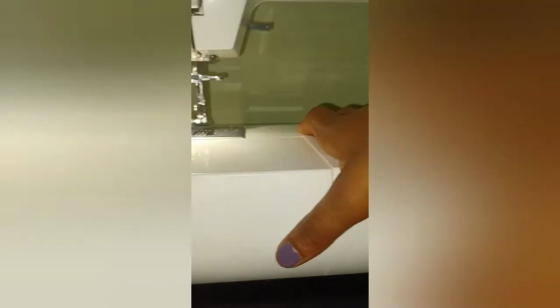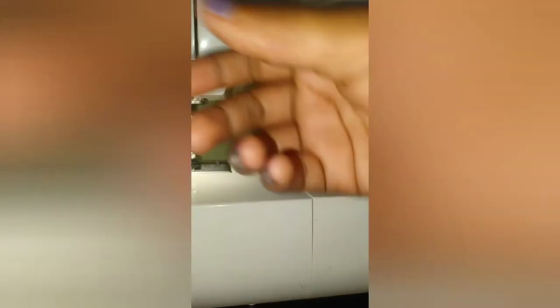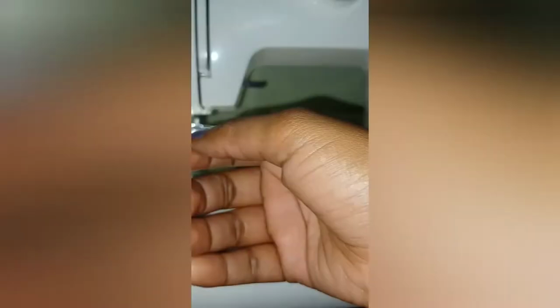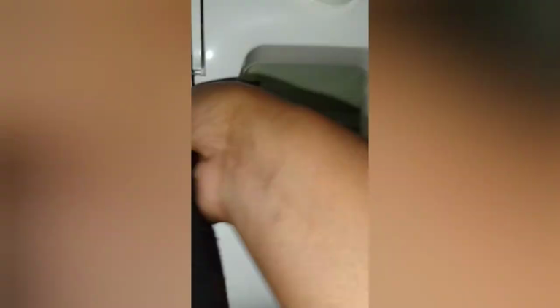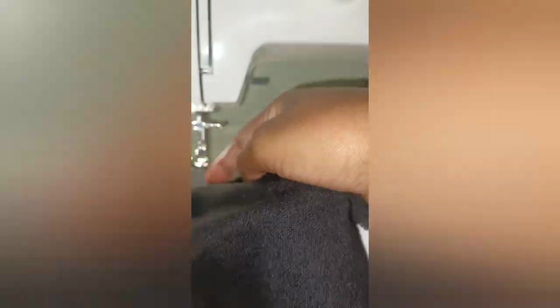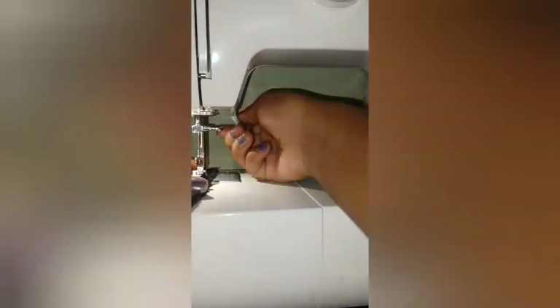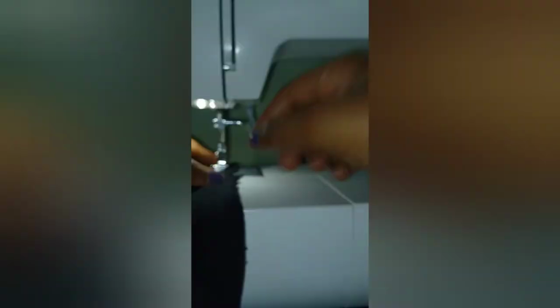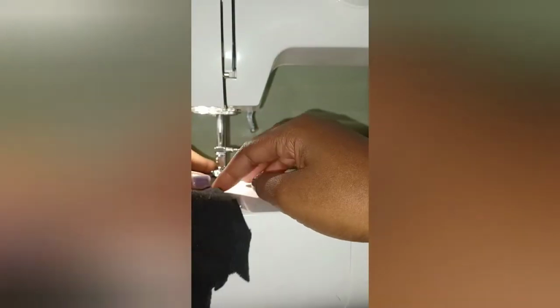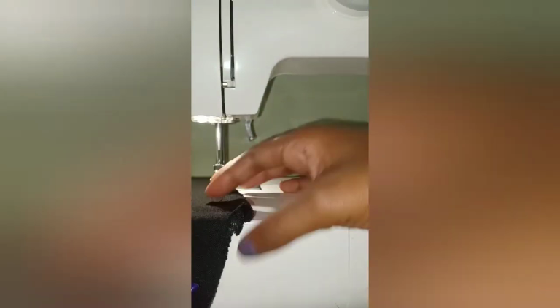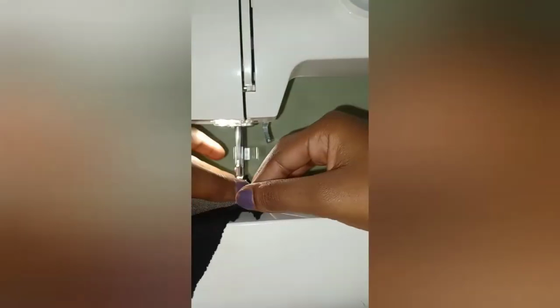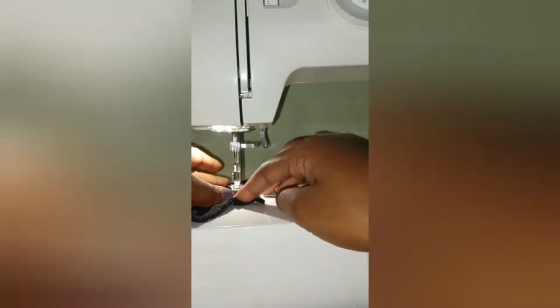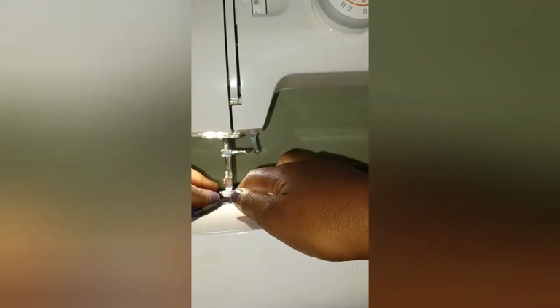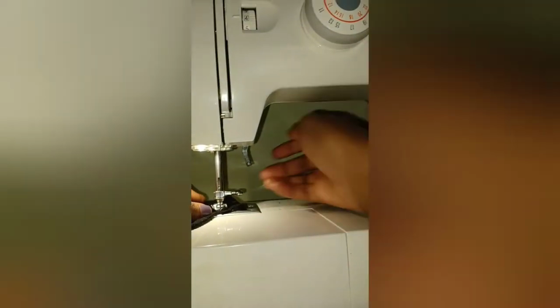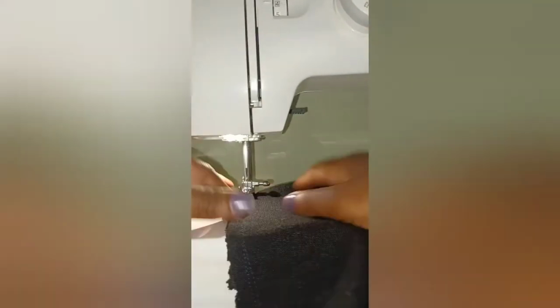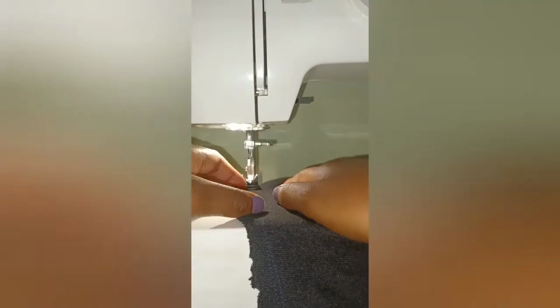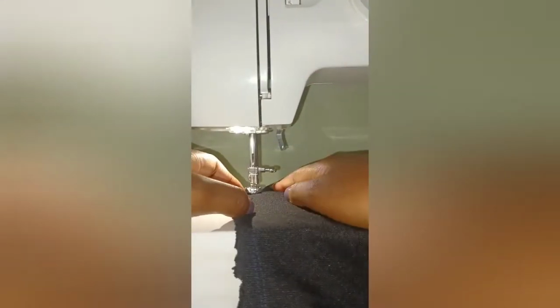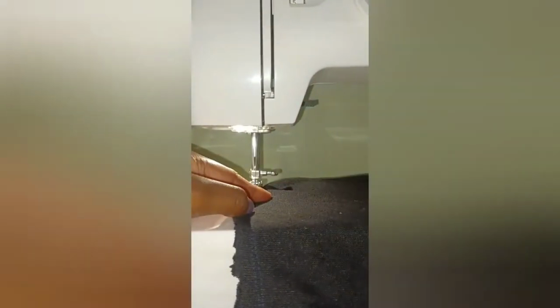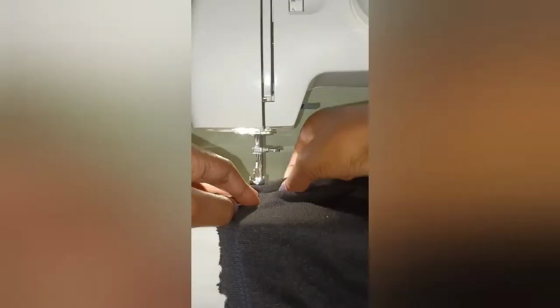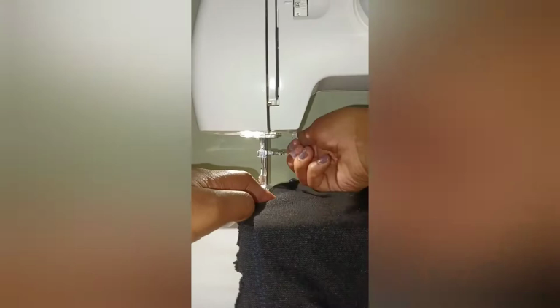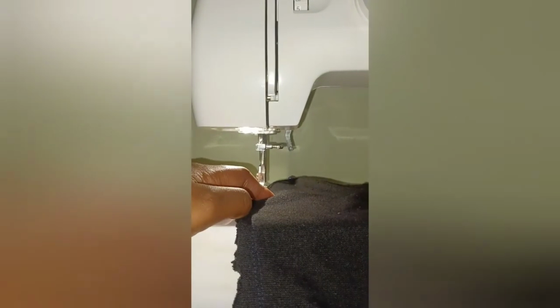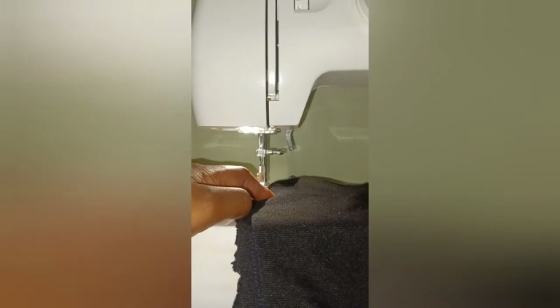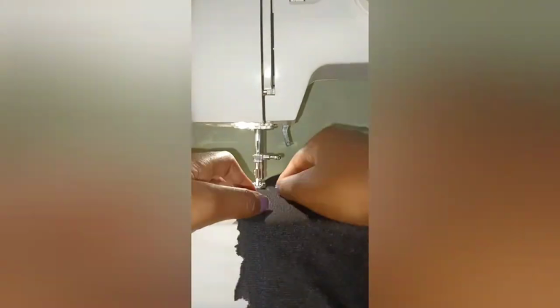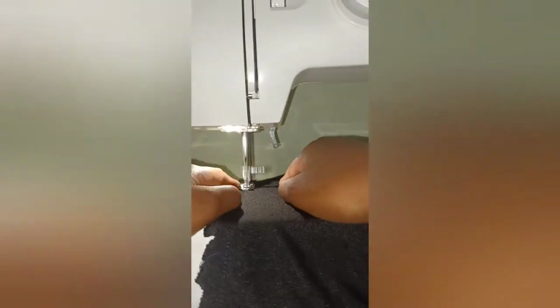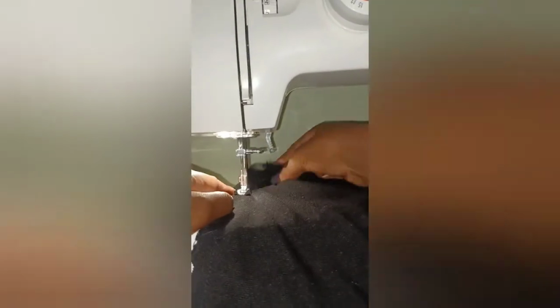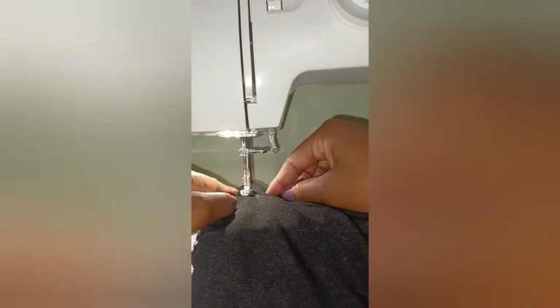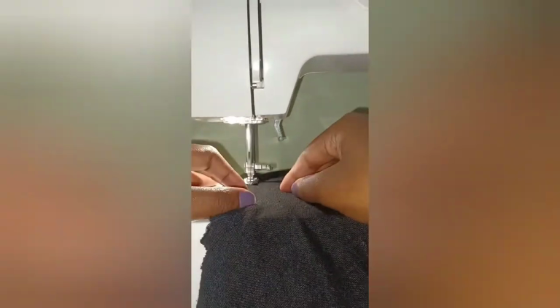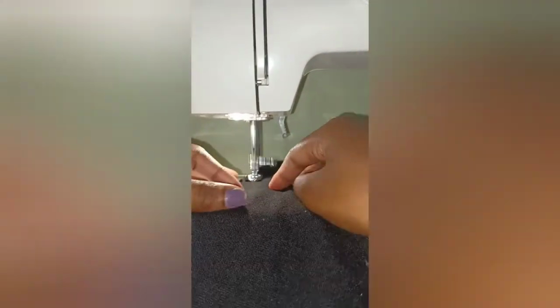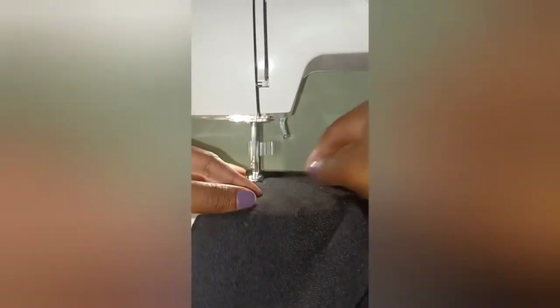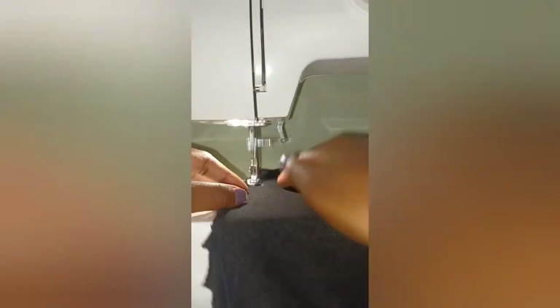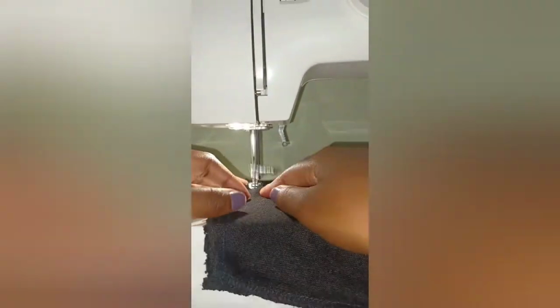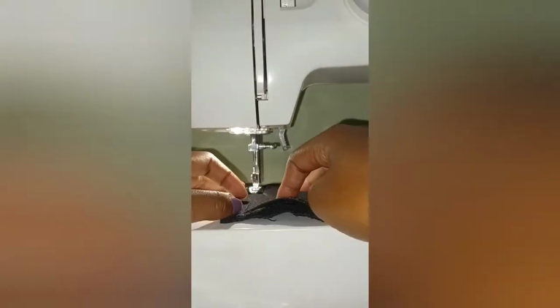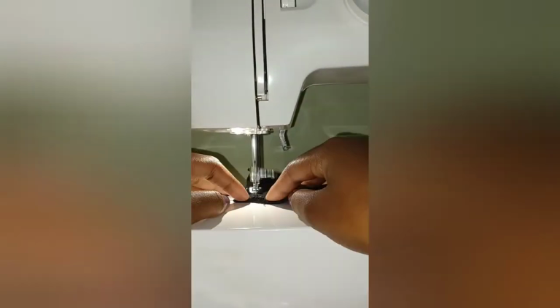Now we're going to start by sewing the sleeves together with our cardigan. We're making the final product now.